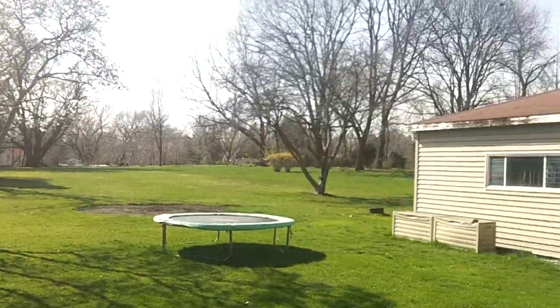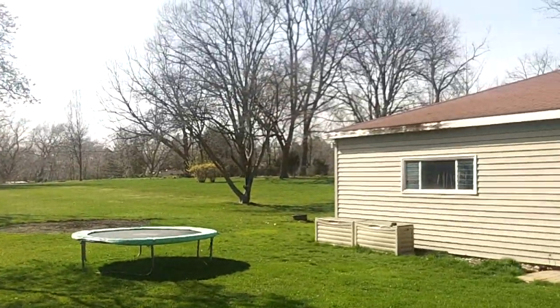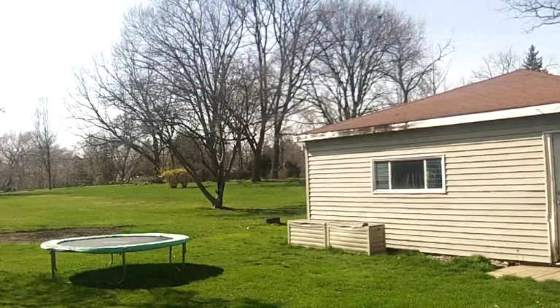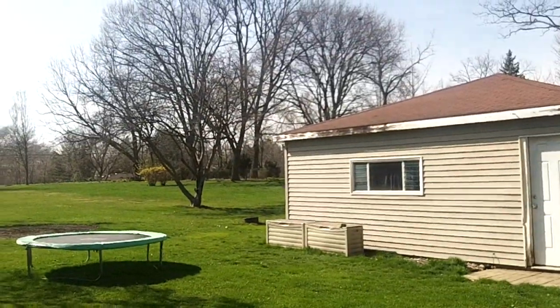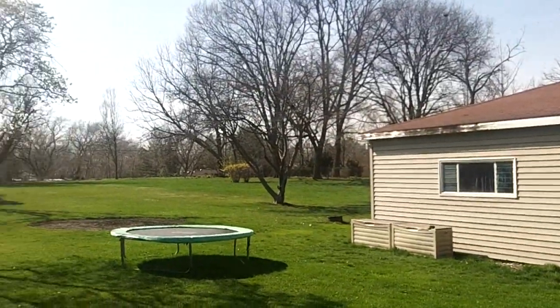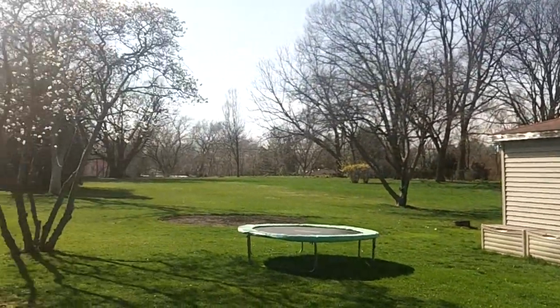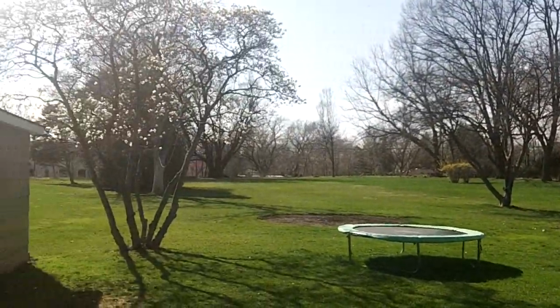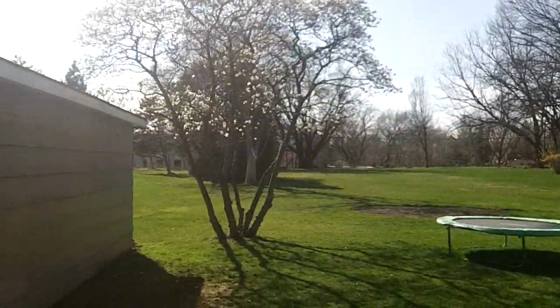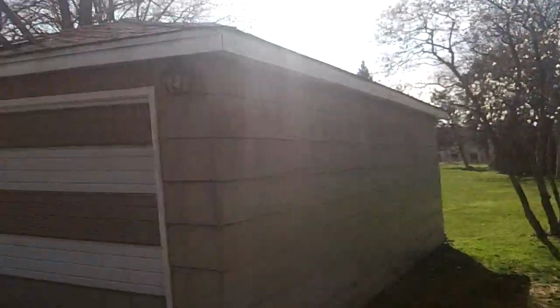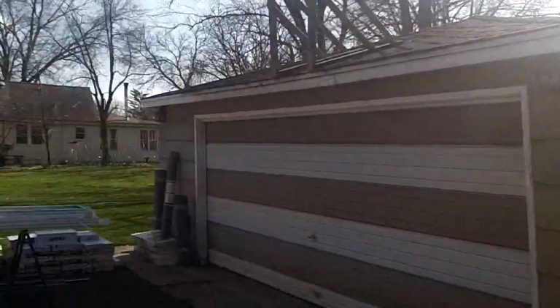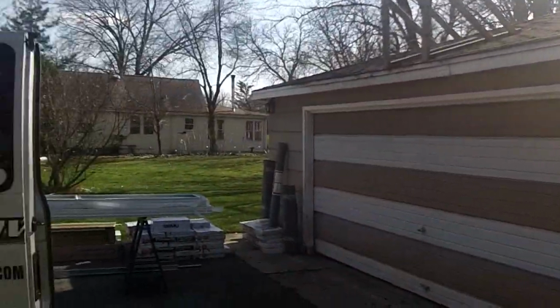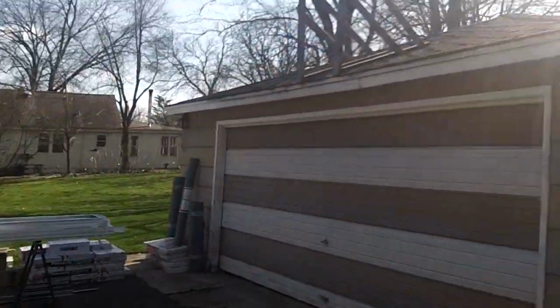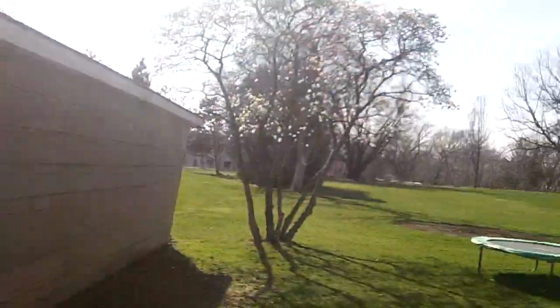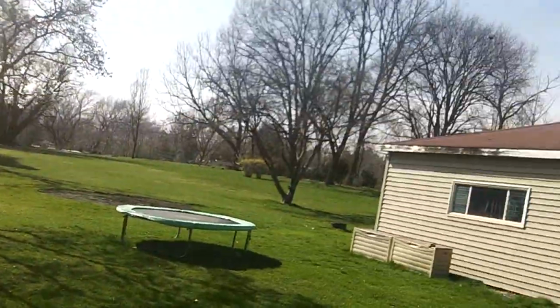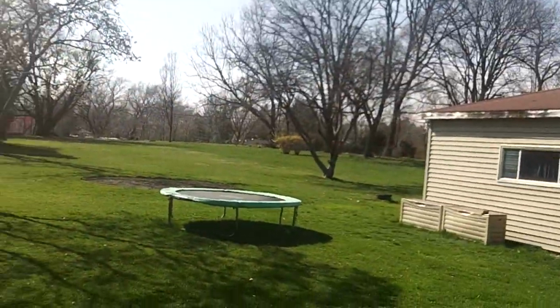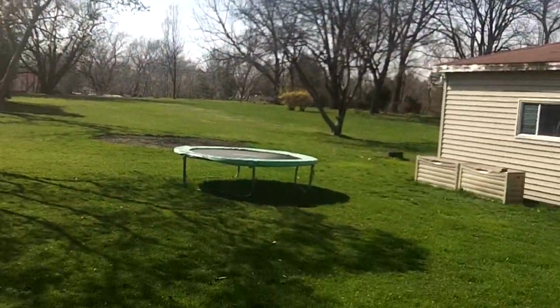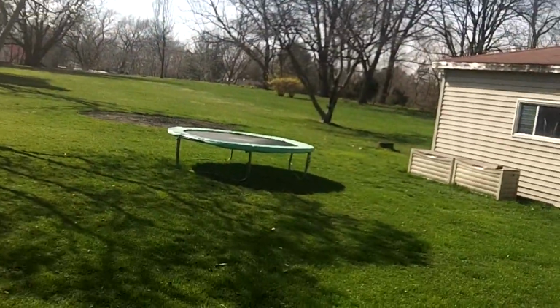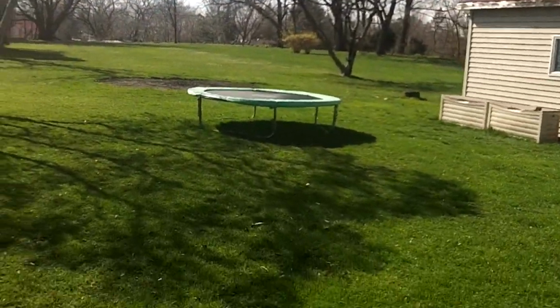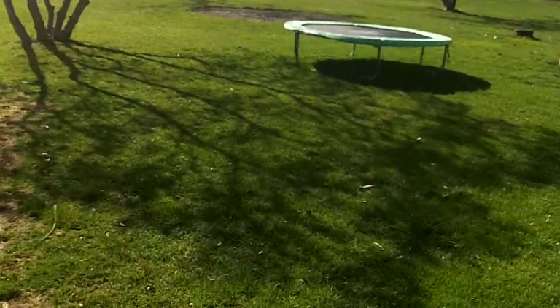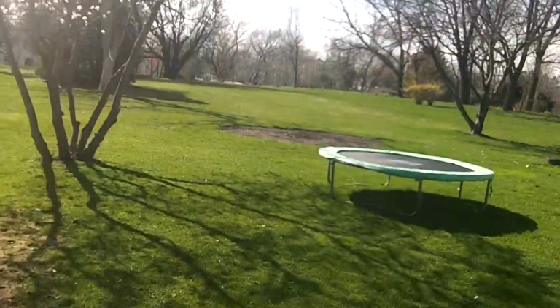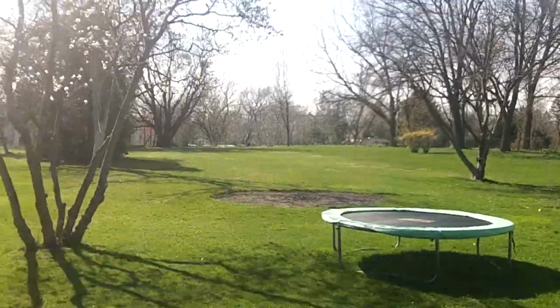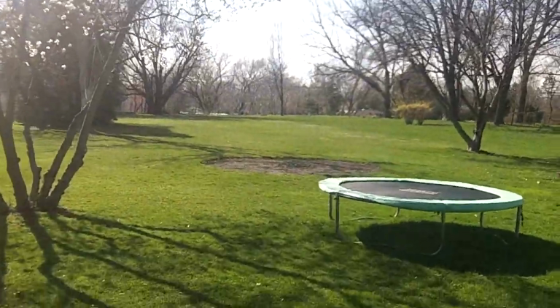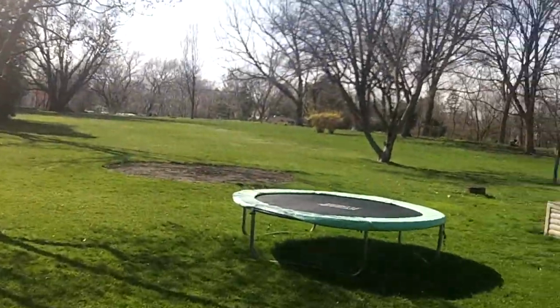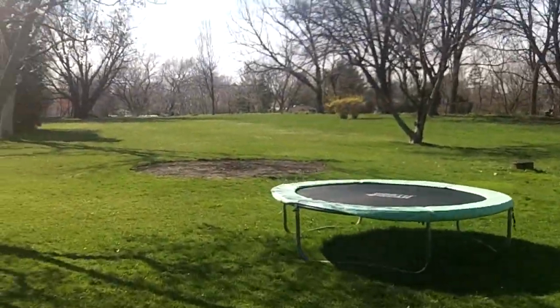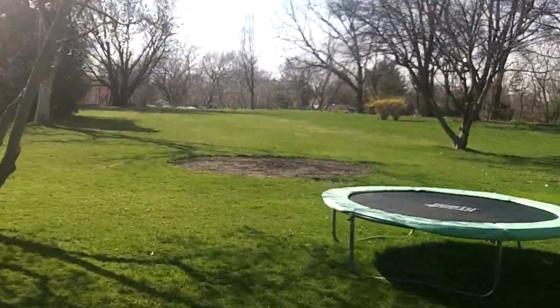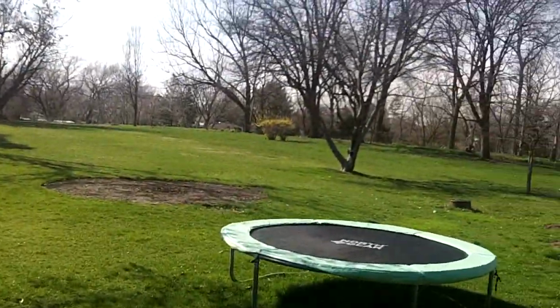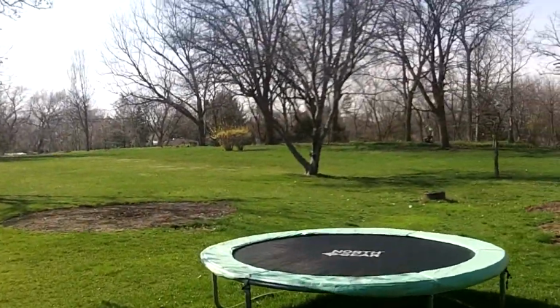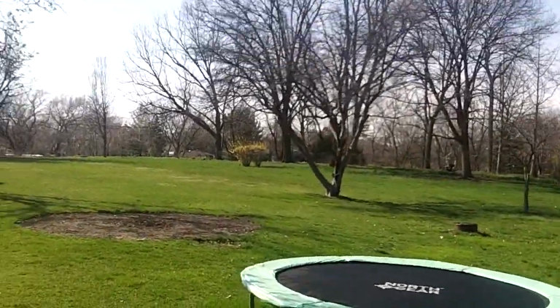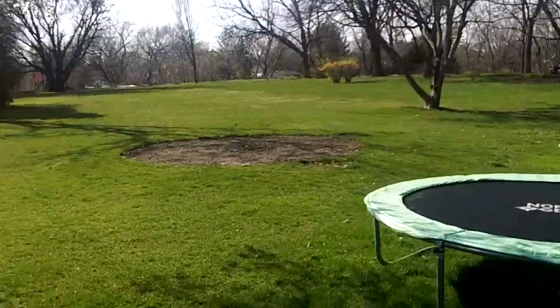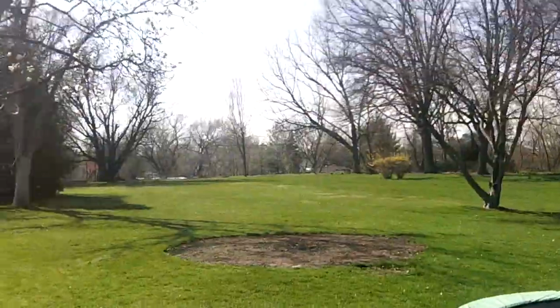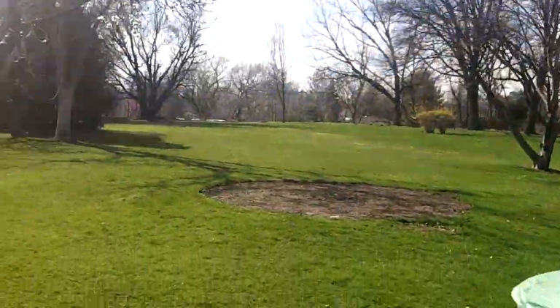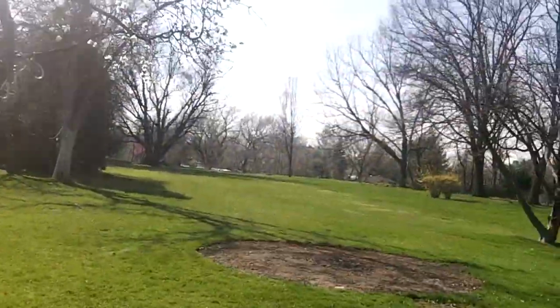Nice backyards here. It's wide open, man. No one puts fences here — I love it. Absolutely love it. I can't stand when people put up fences.